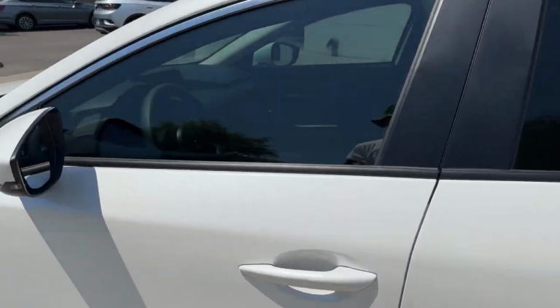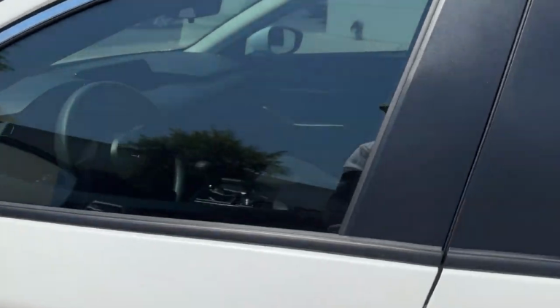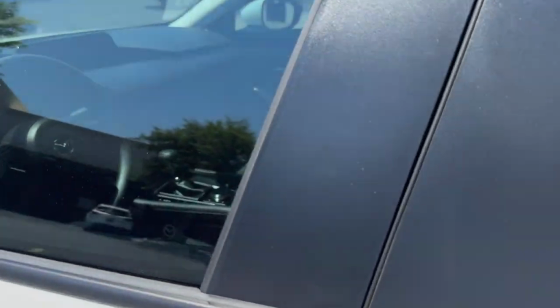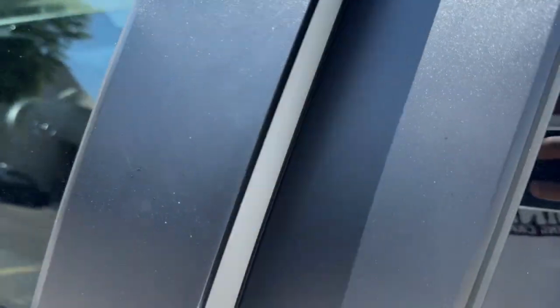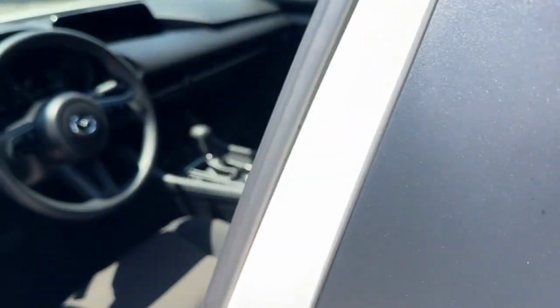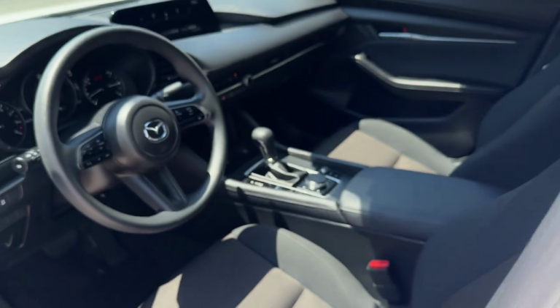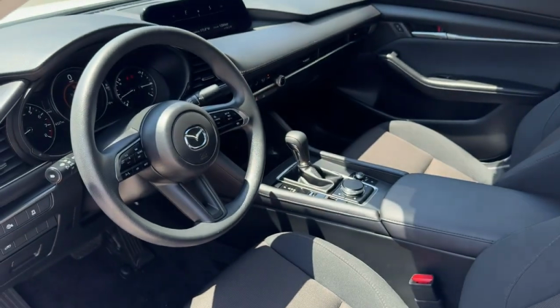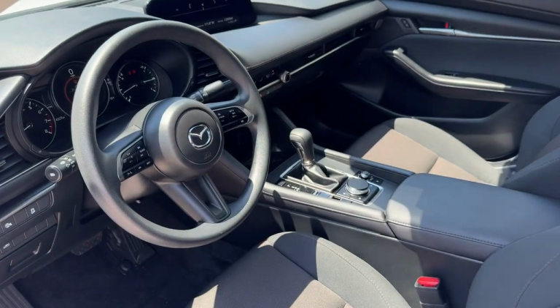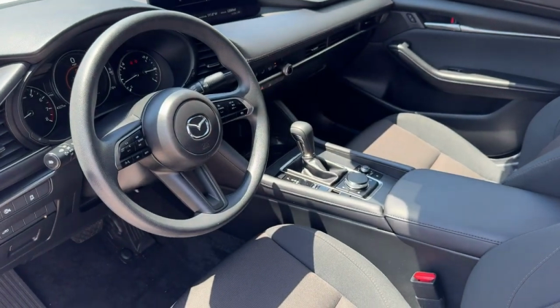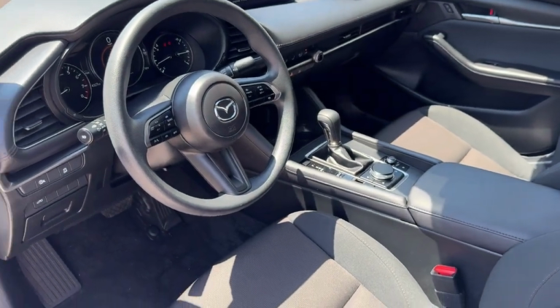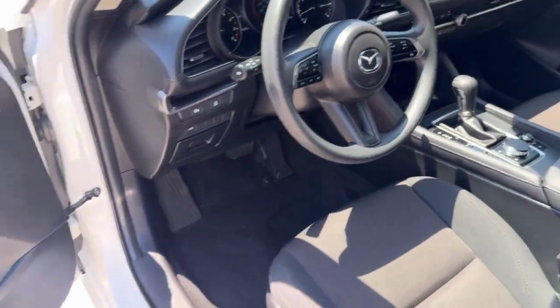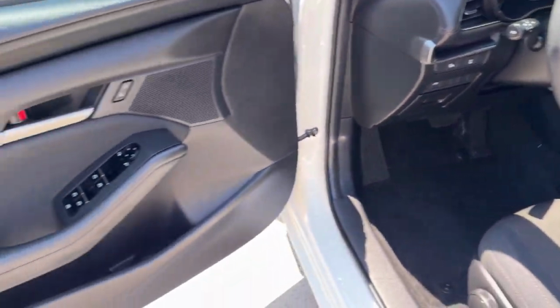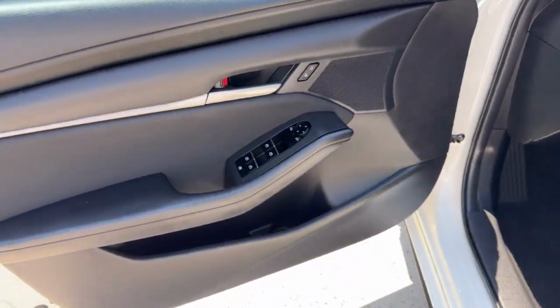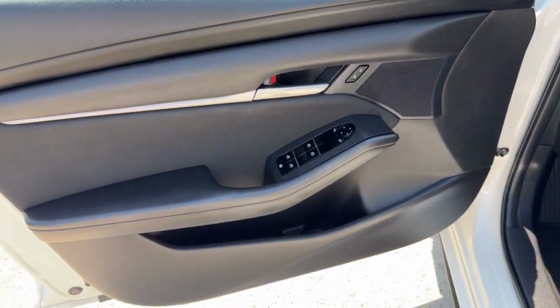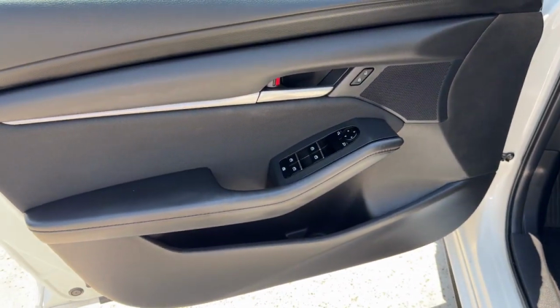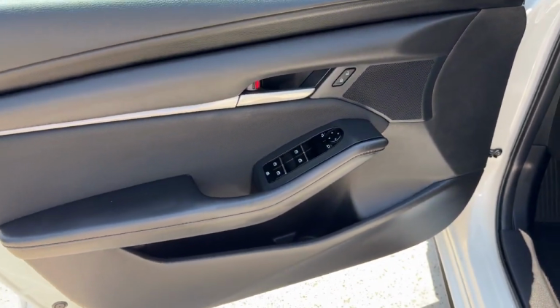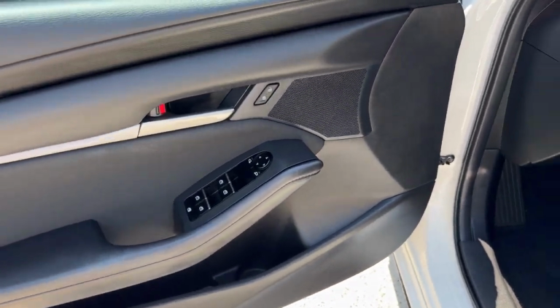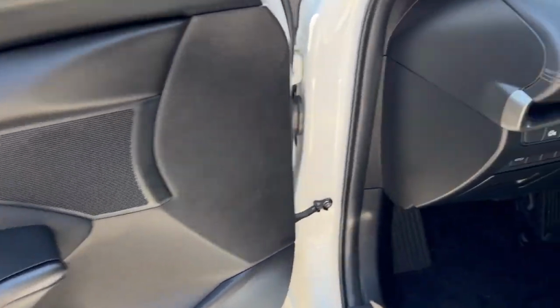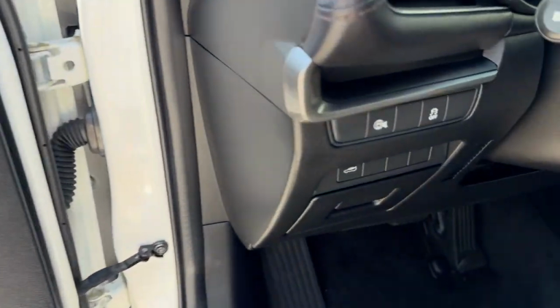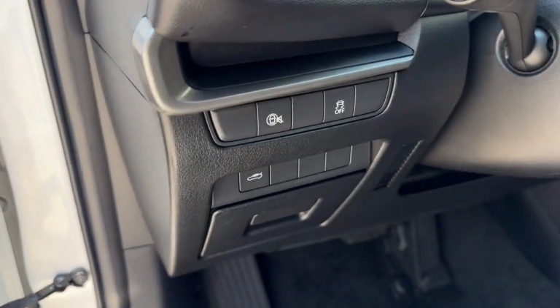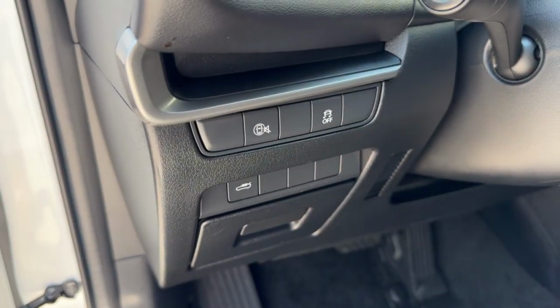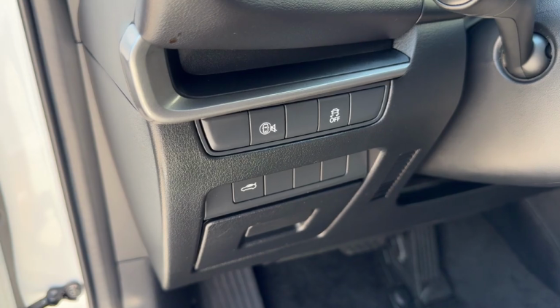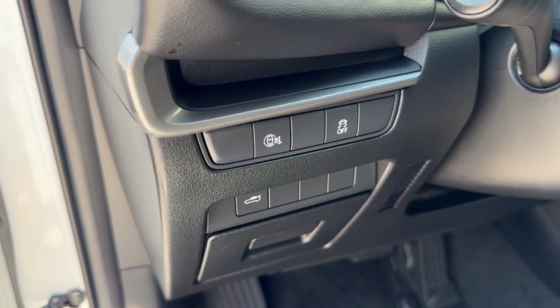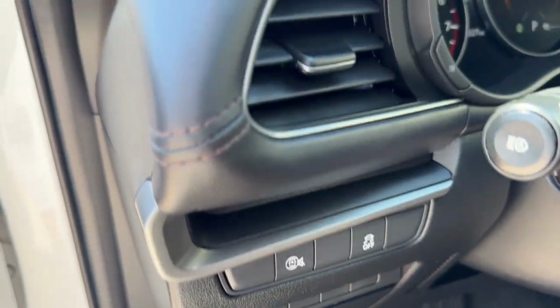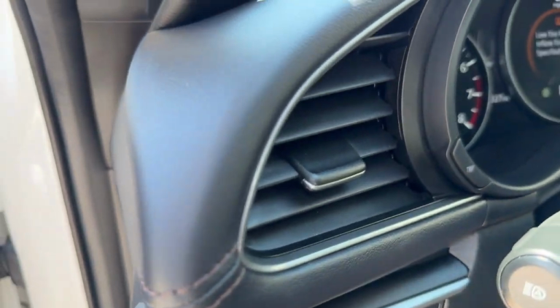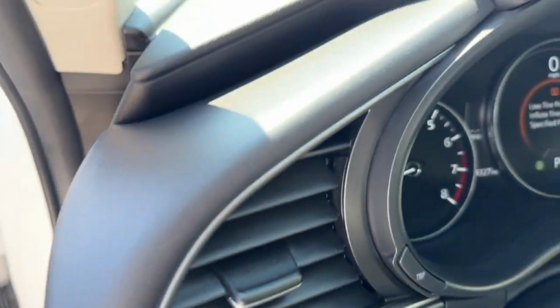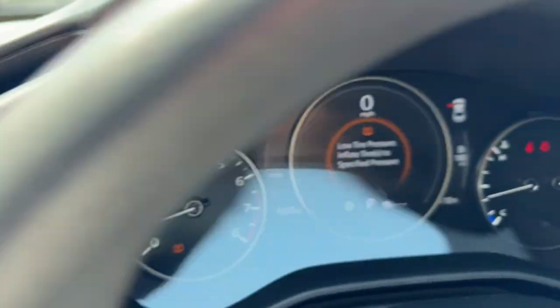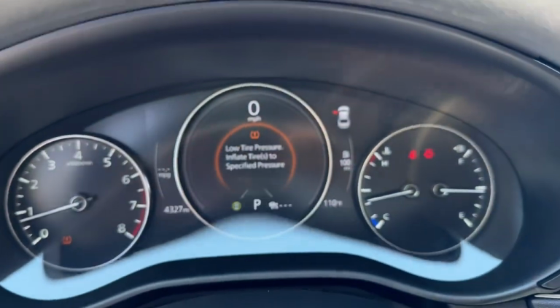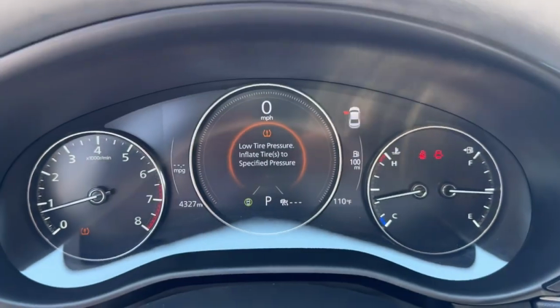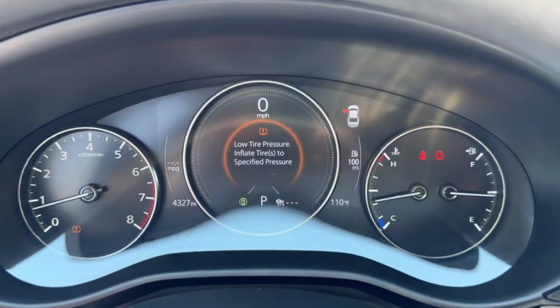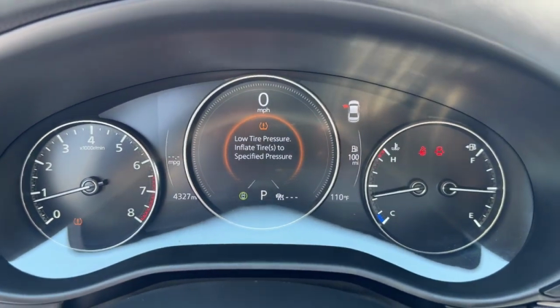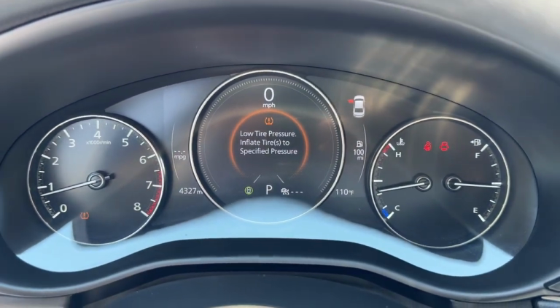From its refined, upscale cabin, to its responsive acceleration, to its captivating contours, to its stable, well-balanced feel, this compact is all about pleasure and excitement.